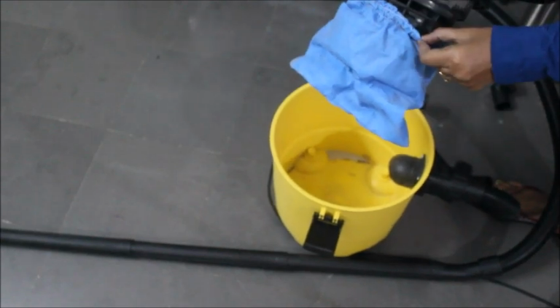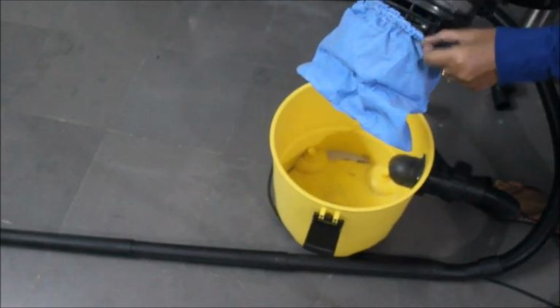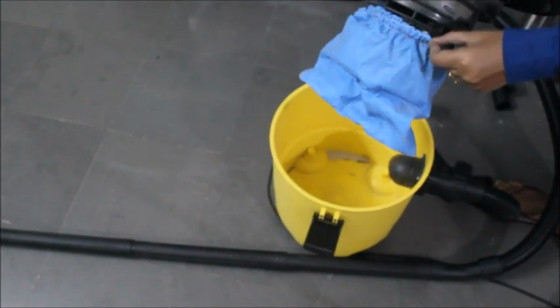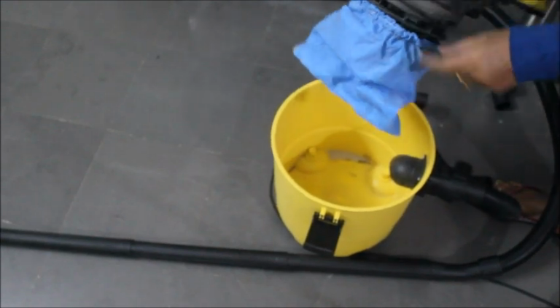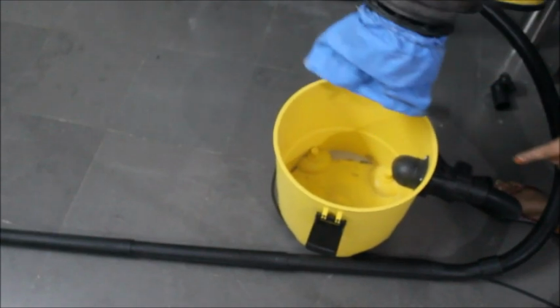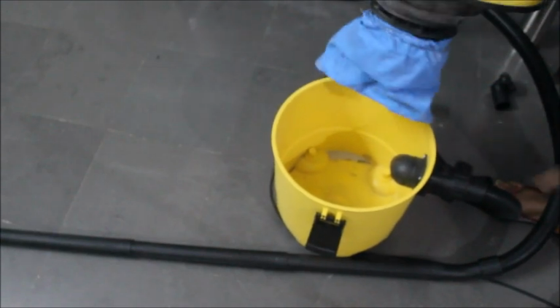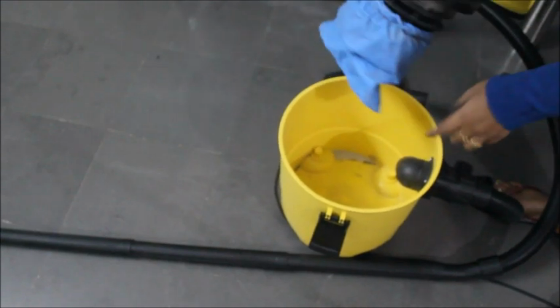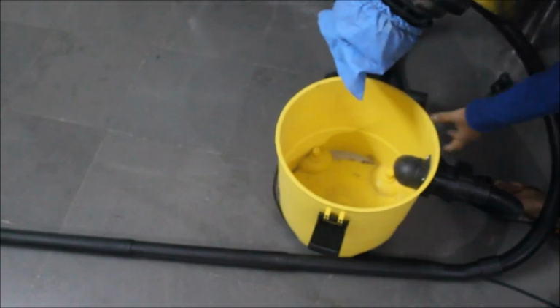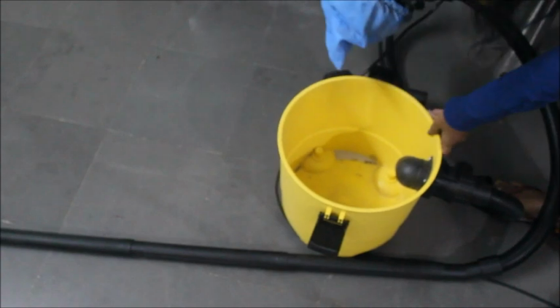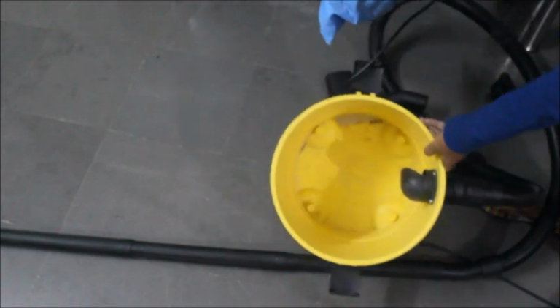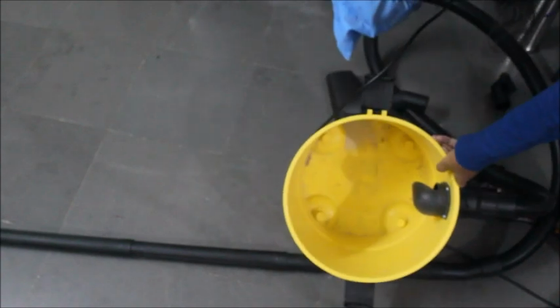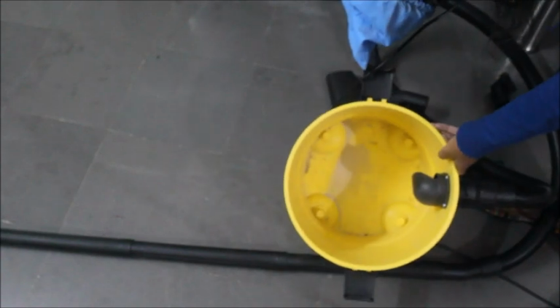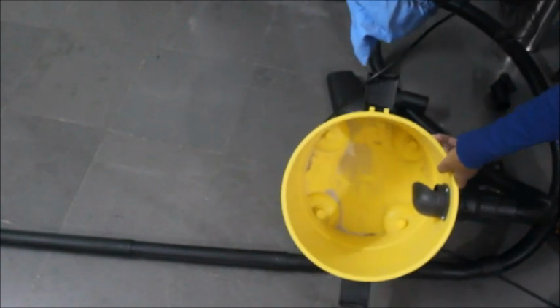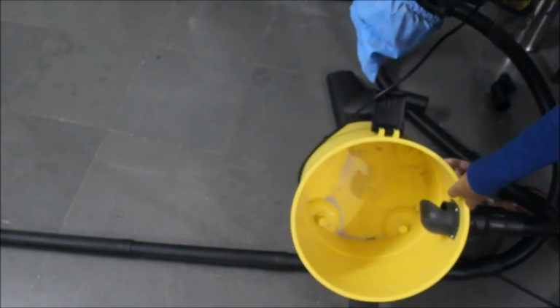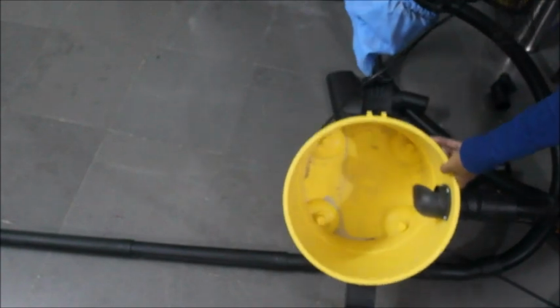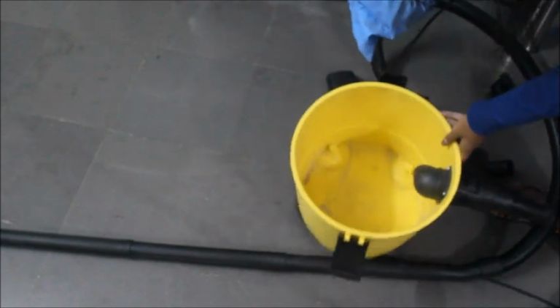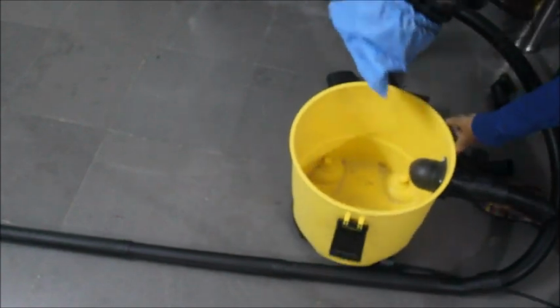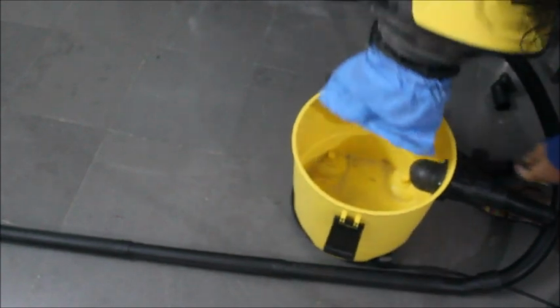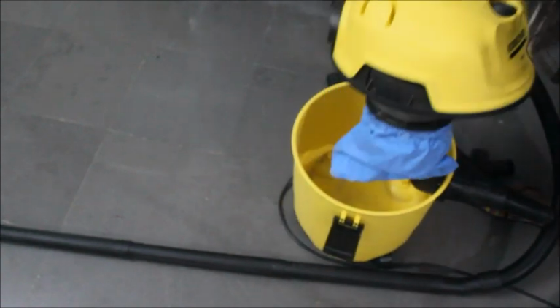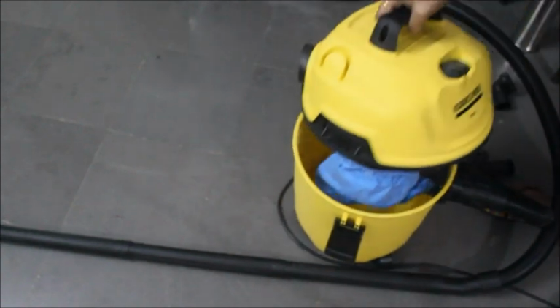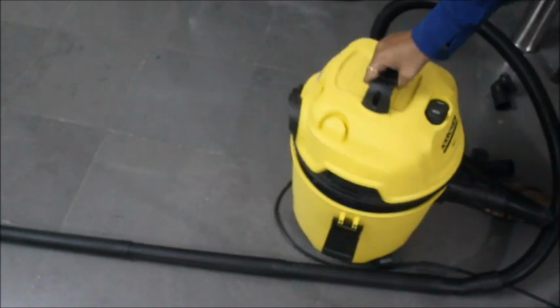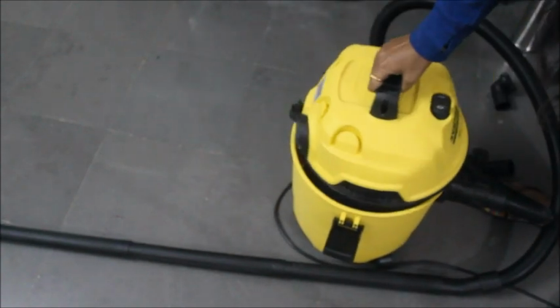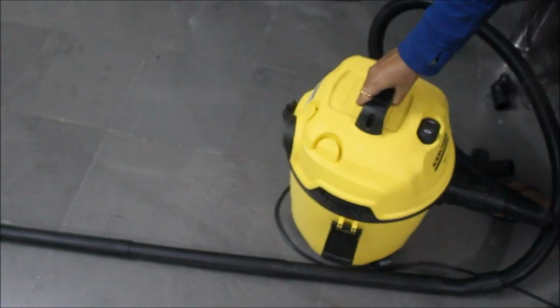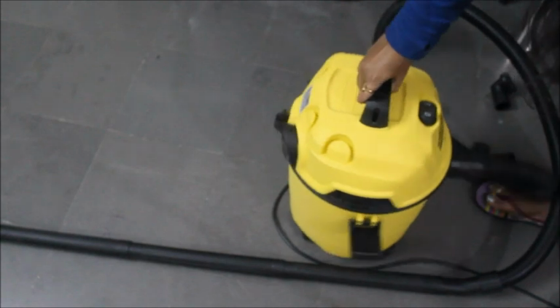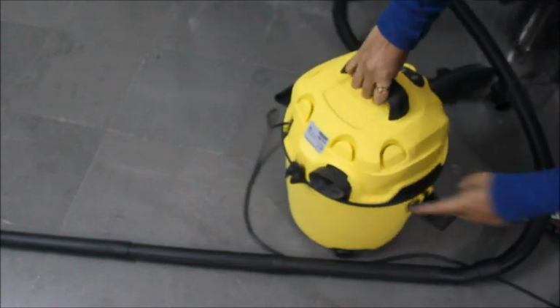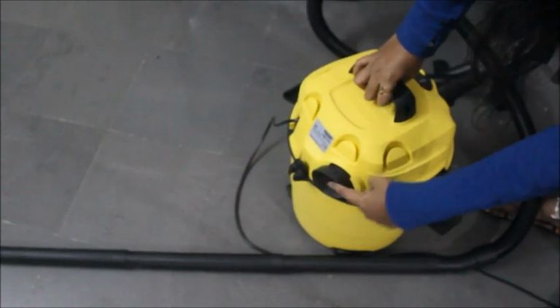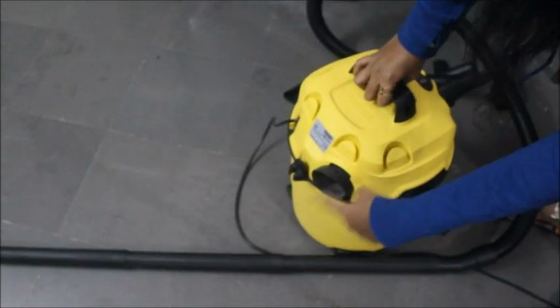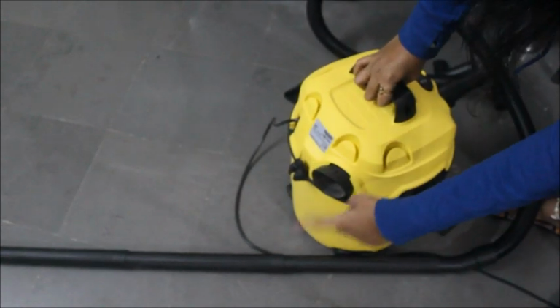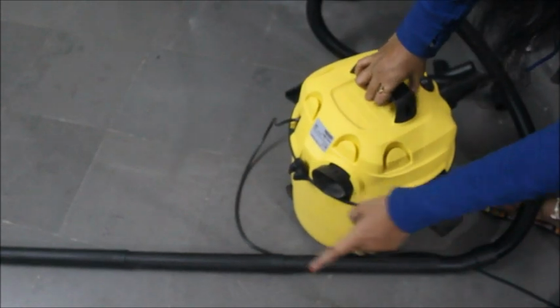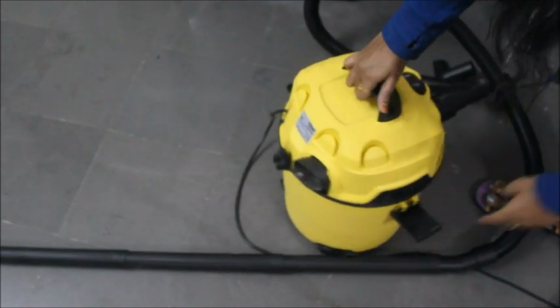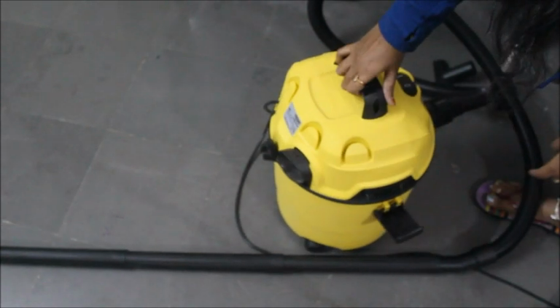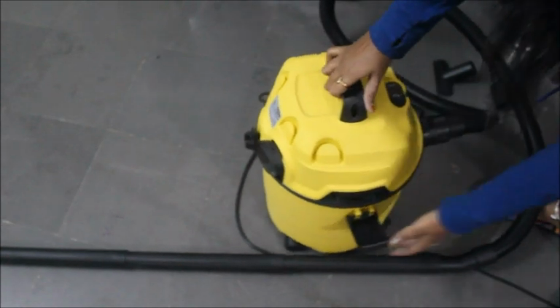This filter is washable. The dust is collected in the bin. Here is the air blower side of the machine.